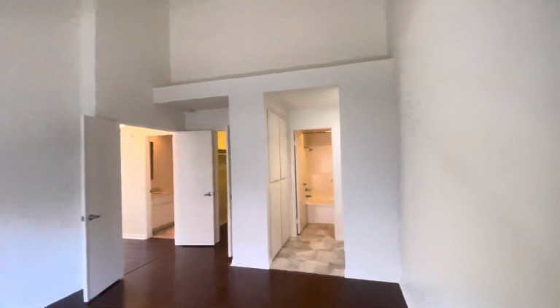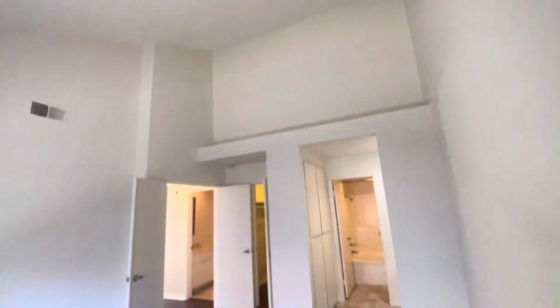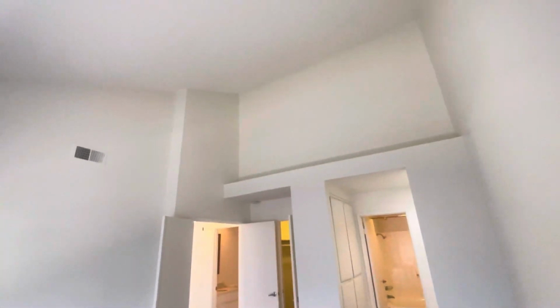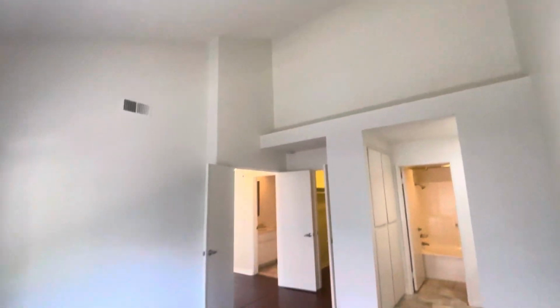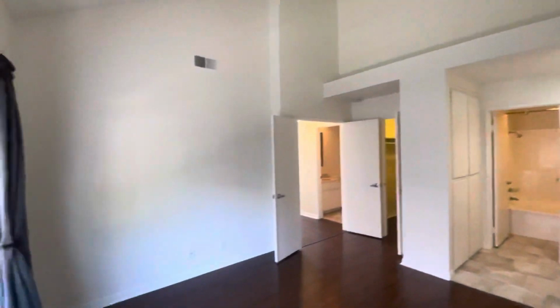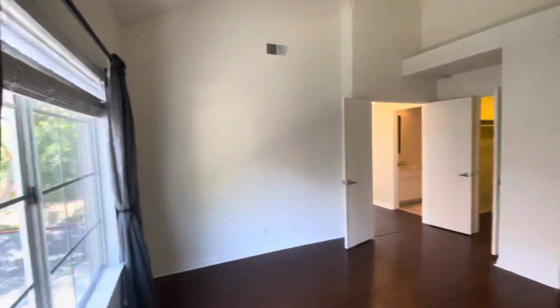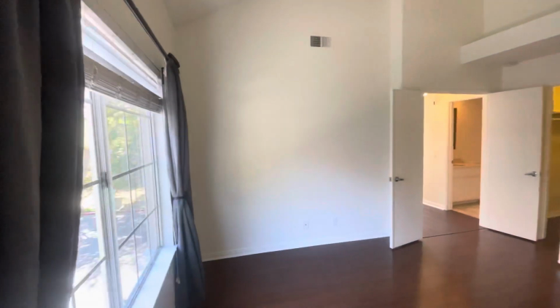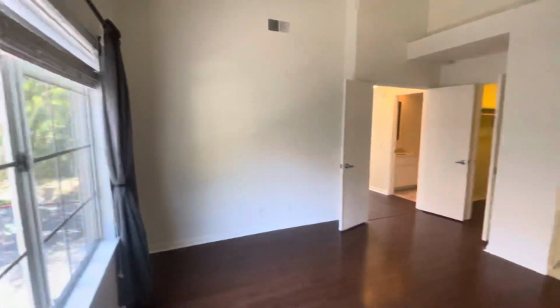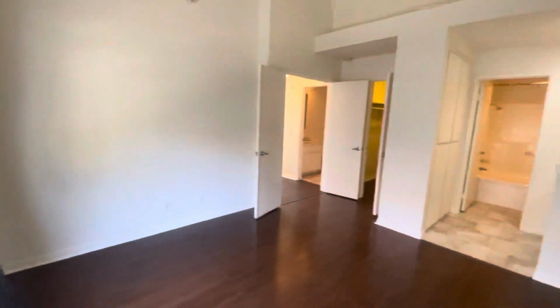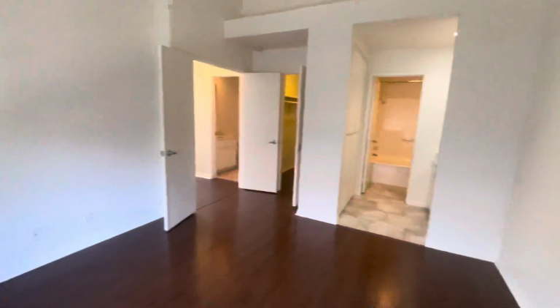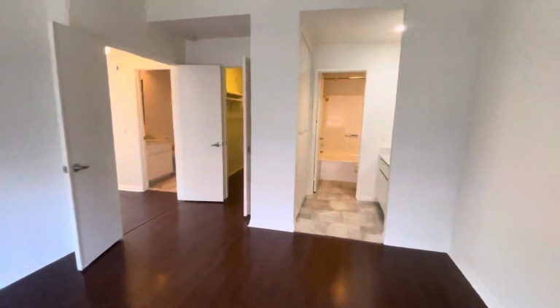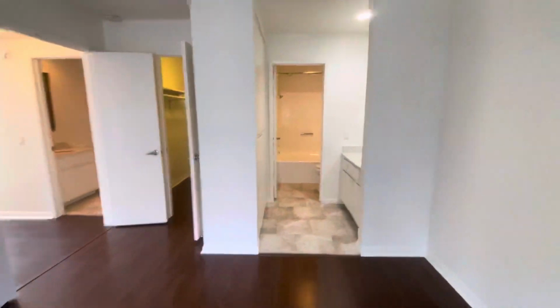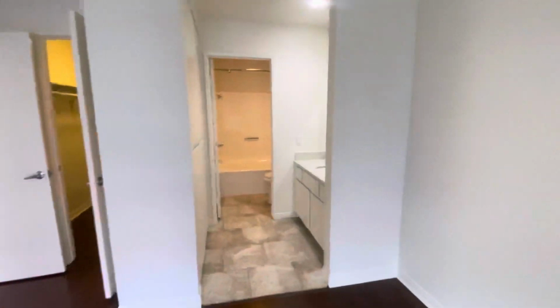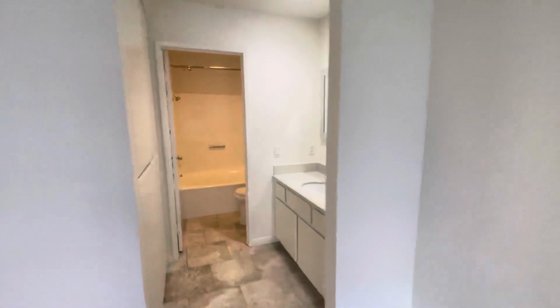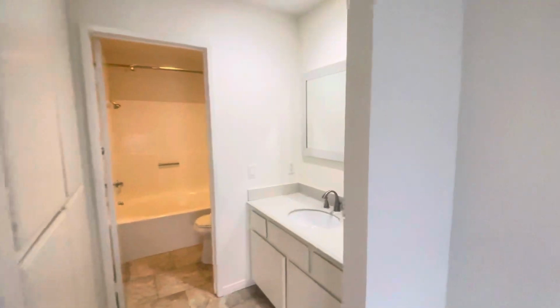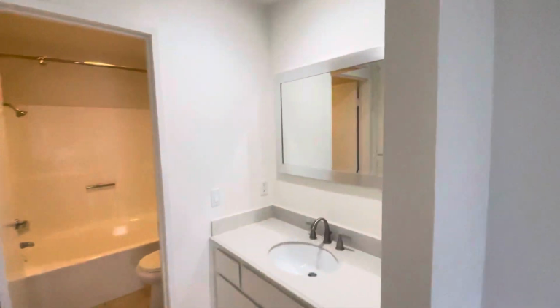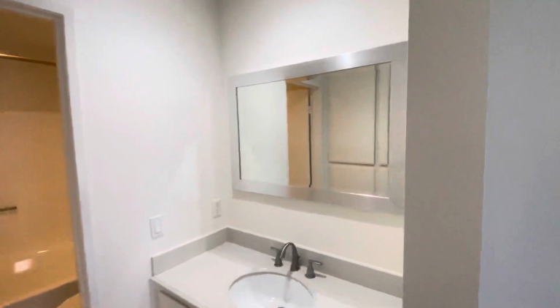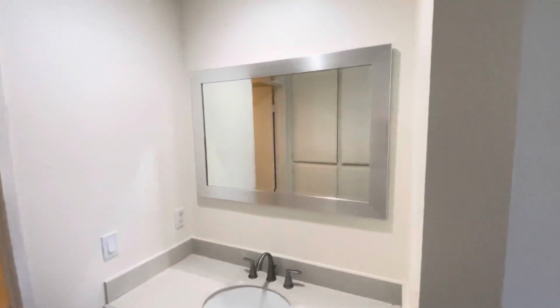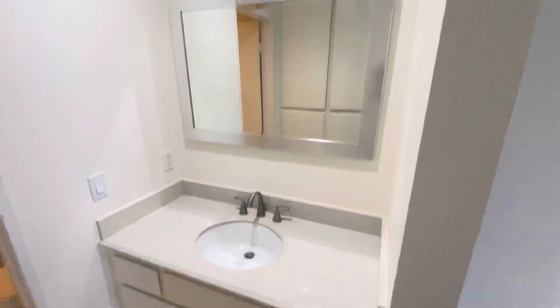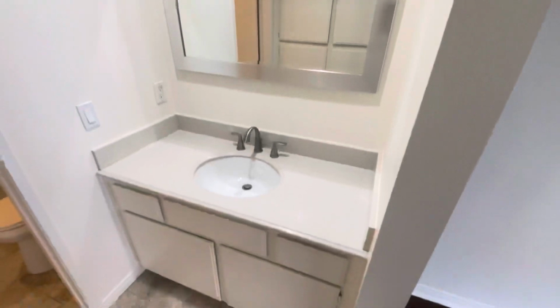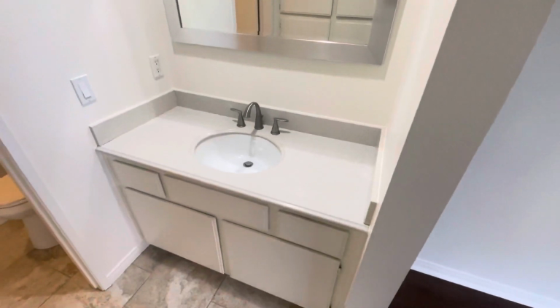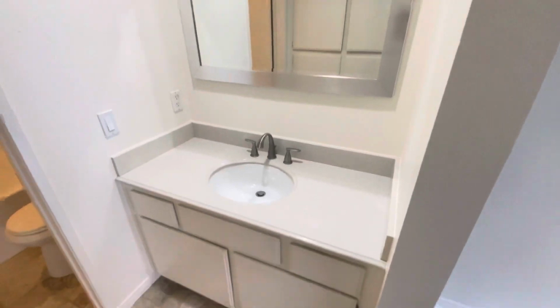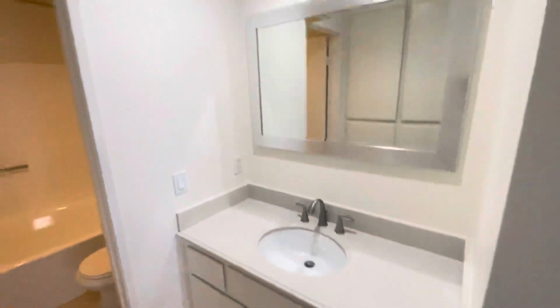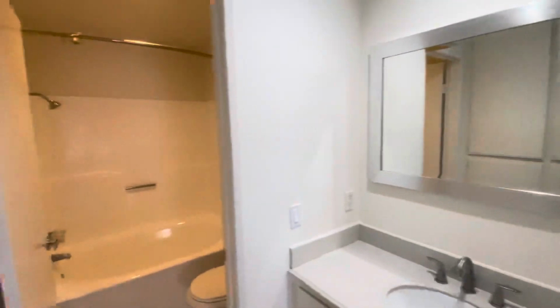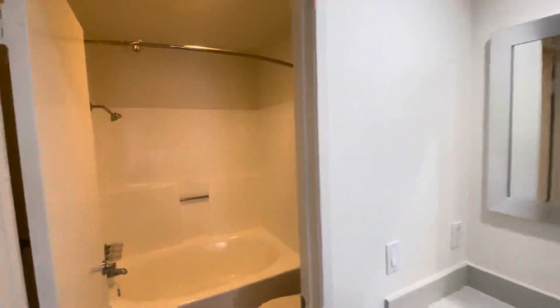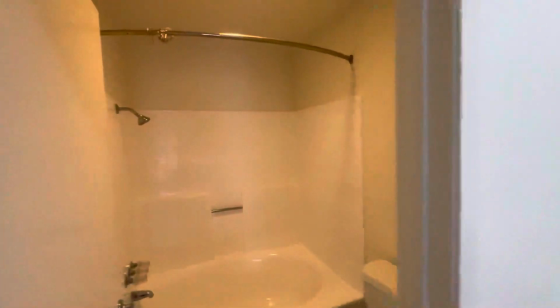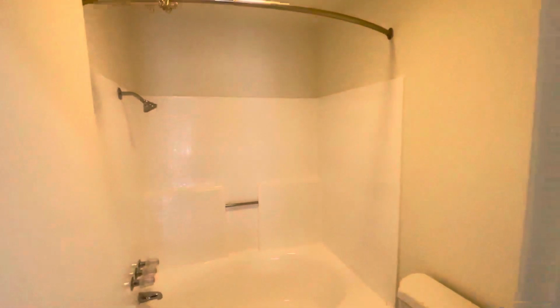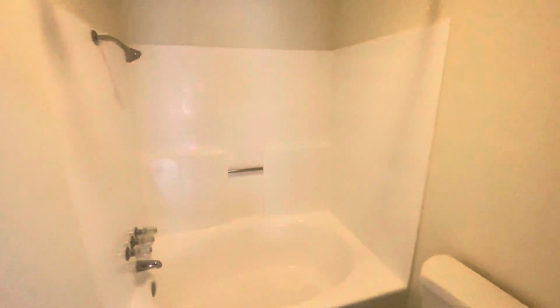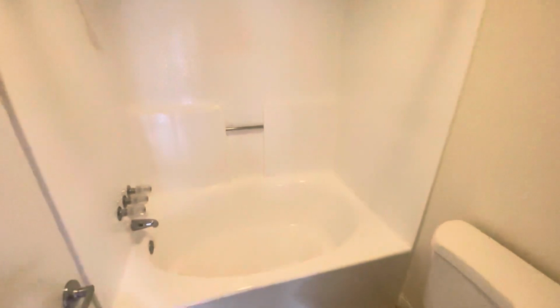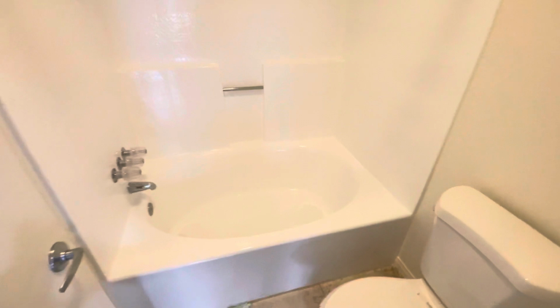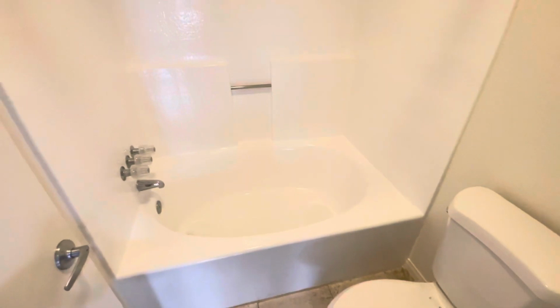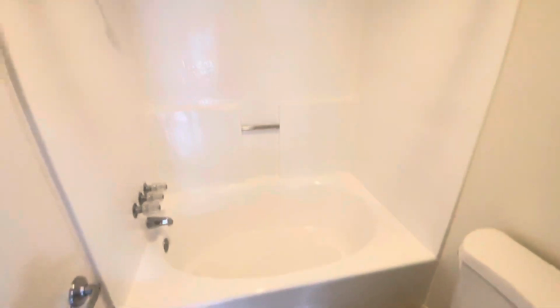There's a vaulted ceiling to make it look really big in here. And the bathroom has a really large soaking tub and shower.